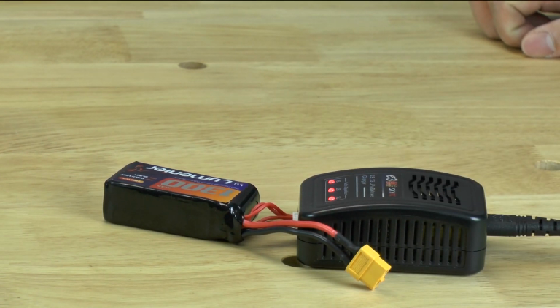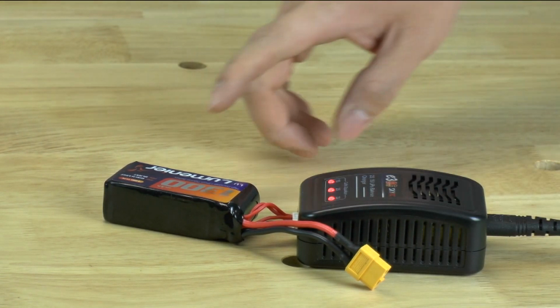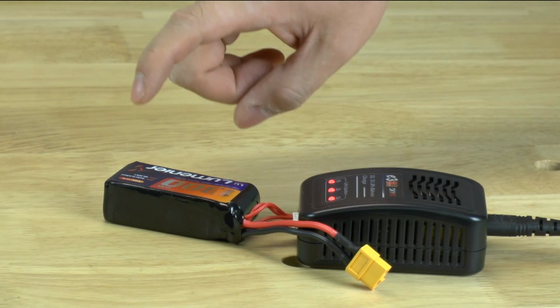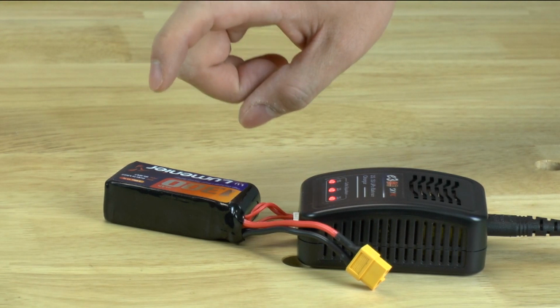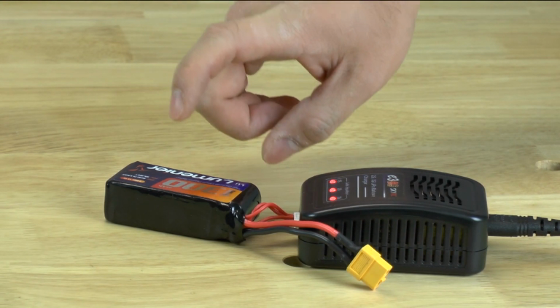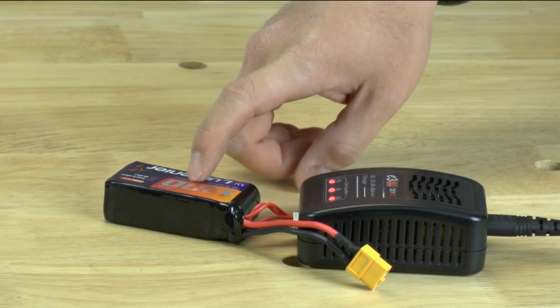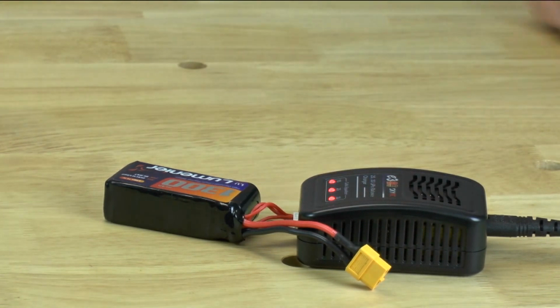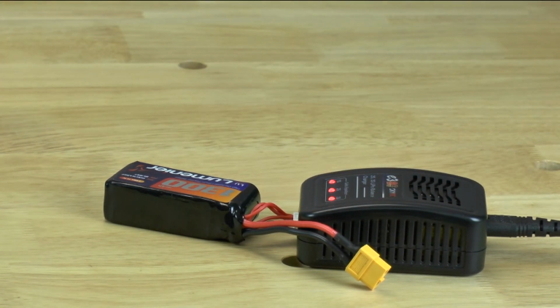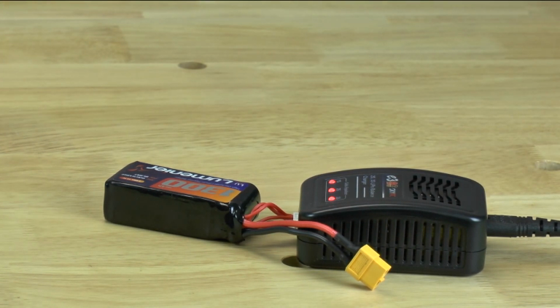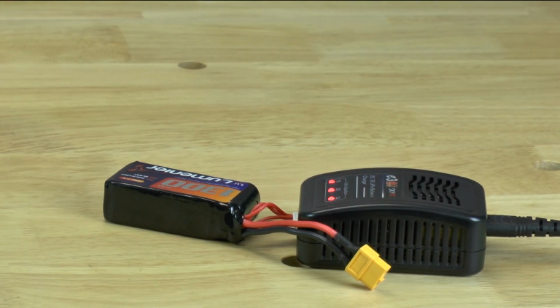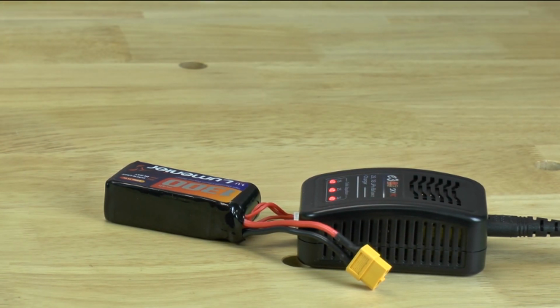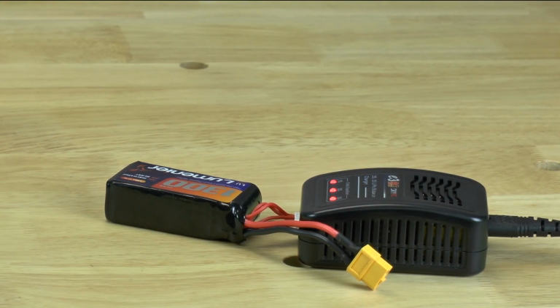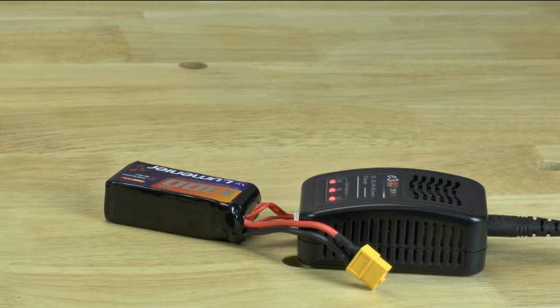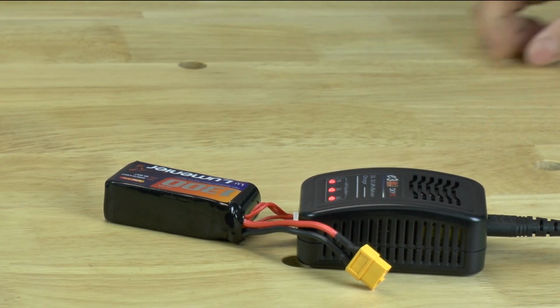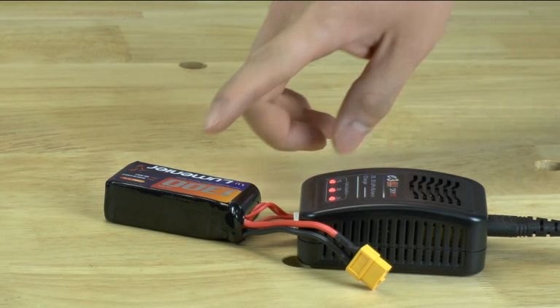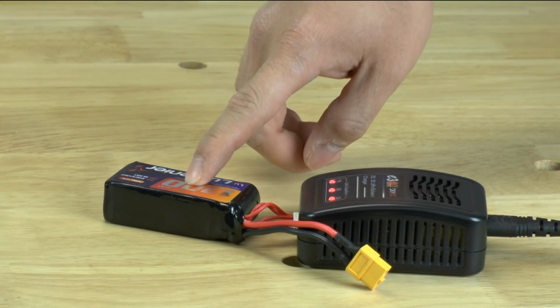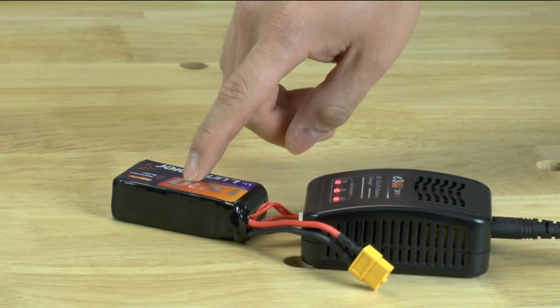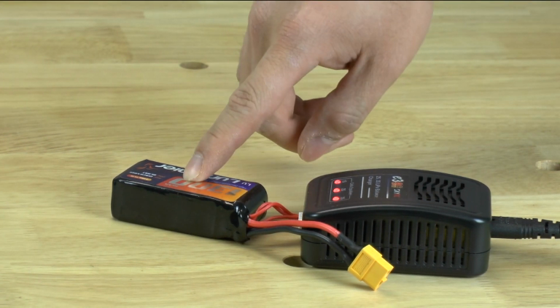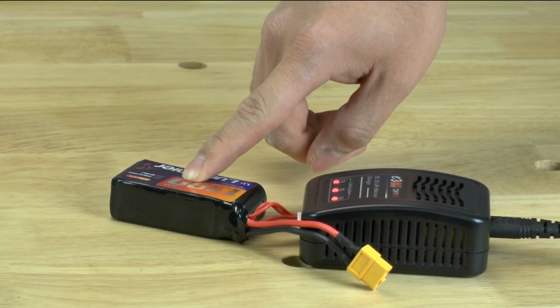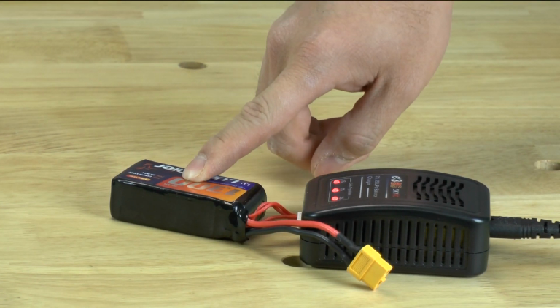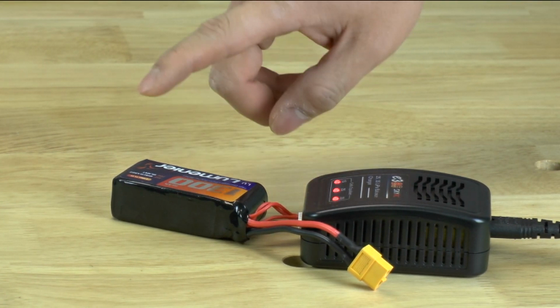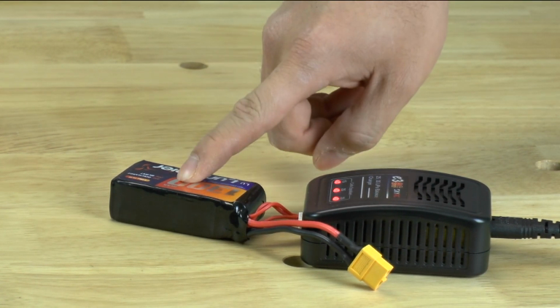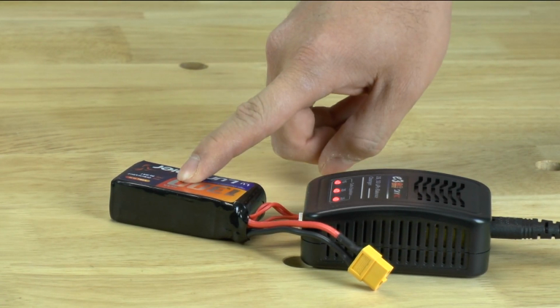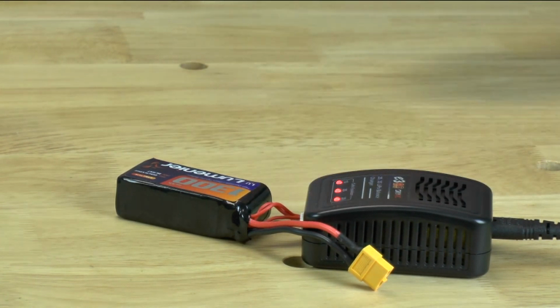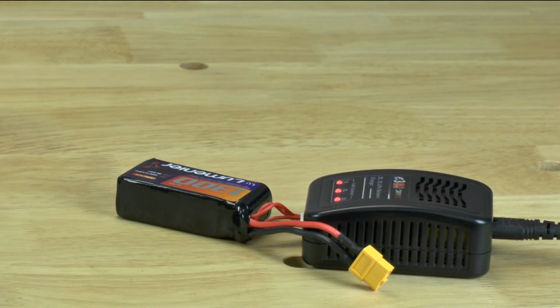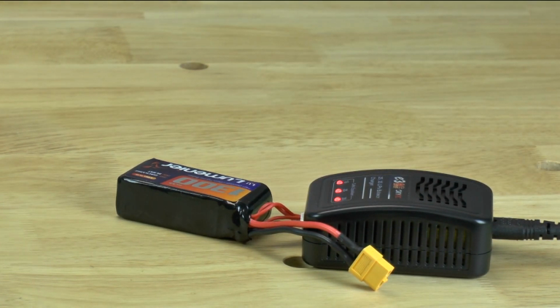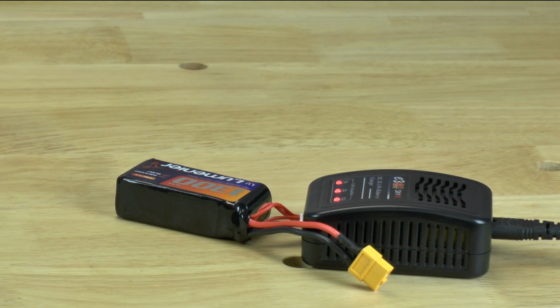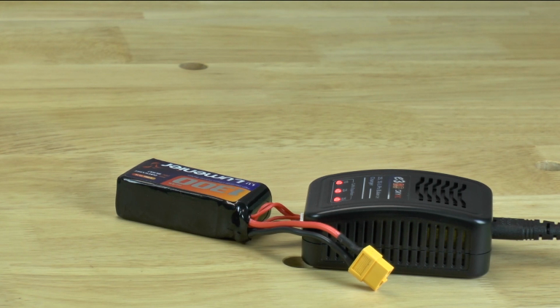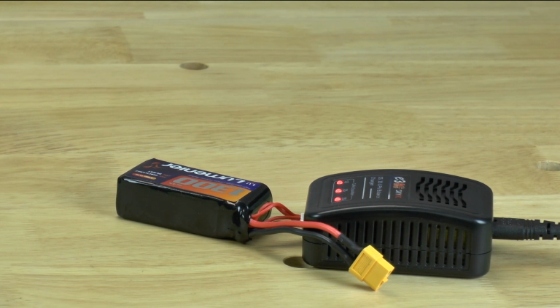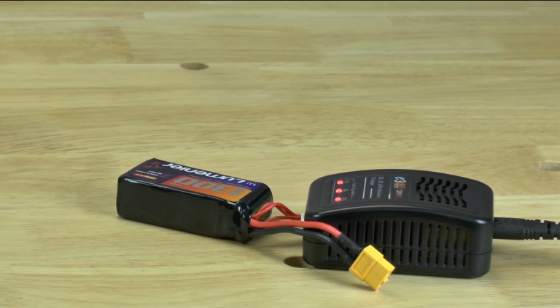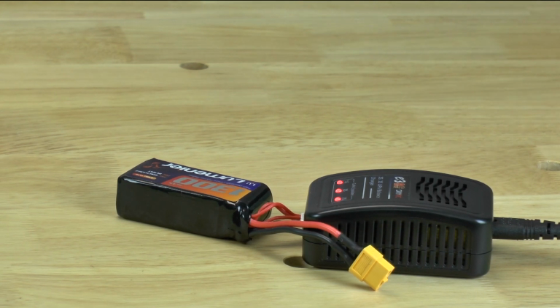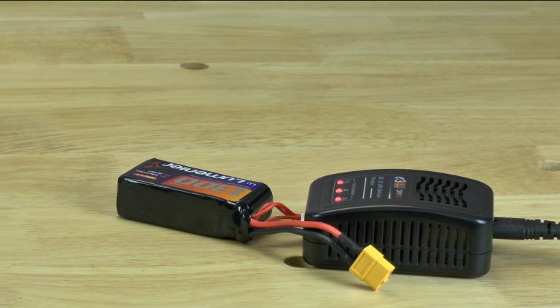It is advisable that you don't leave these unattended. Batteries are dangerous — if you overcharge them, because they're wearing down, they could catch on fire. So that's a very simple way to charge your battery.